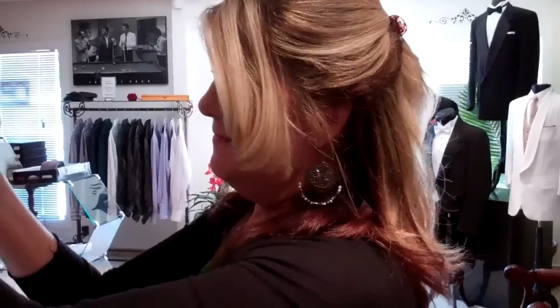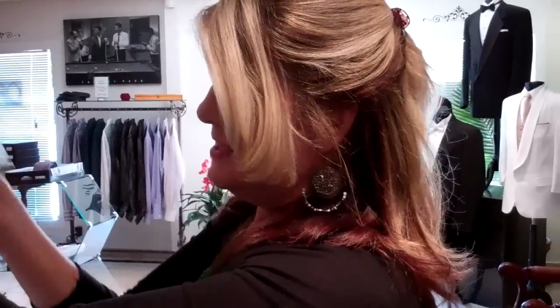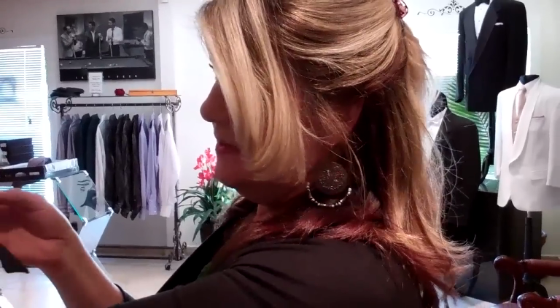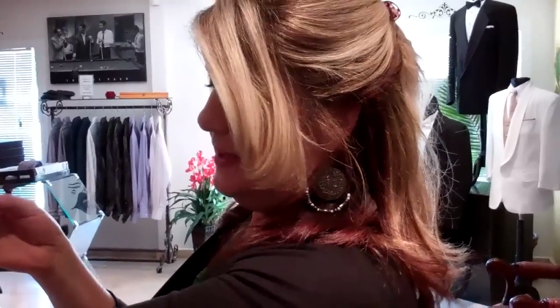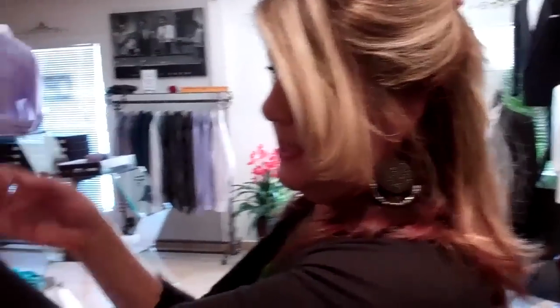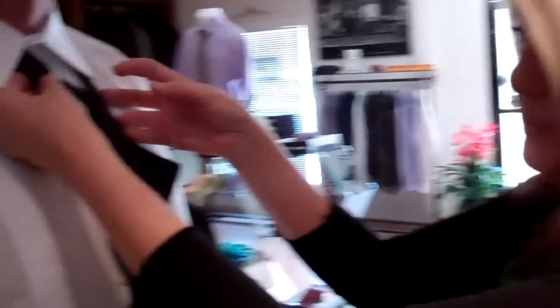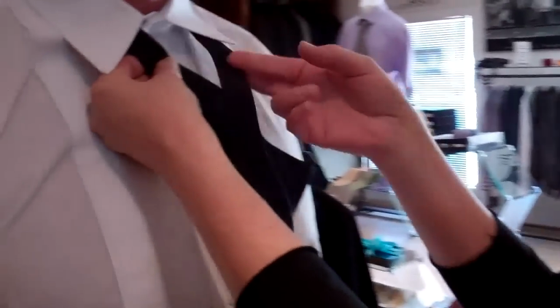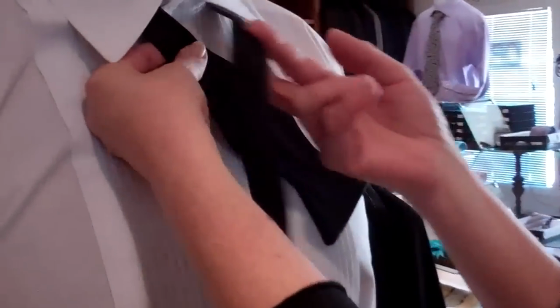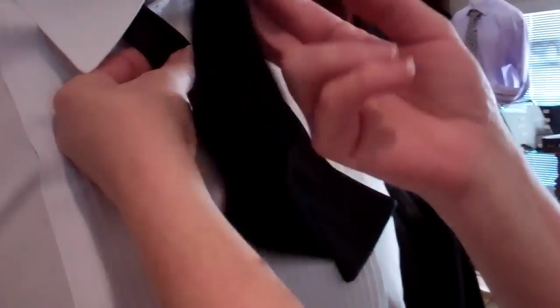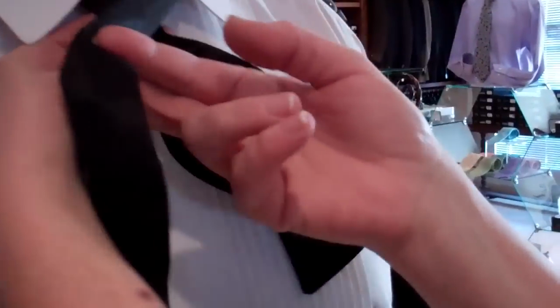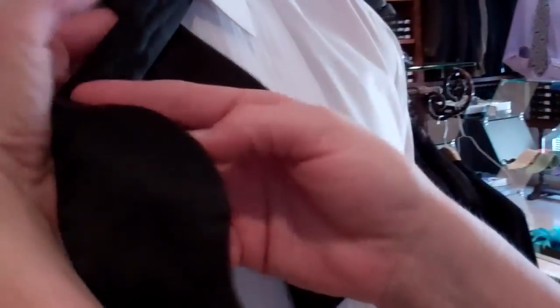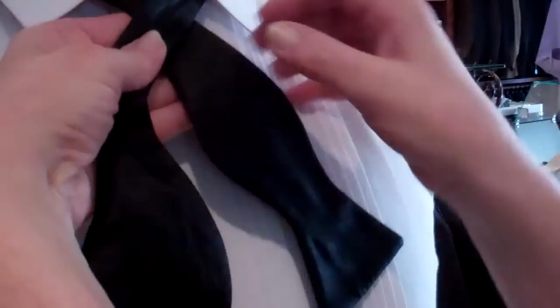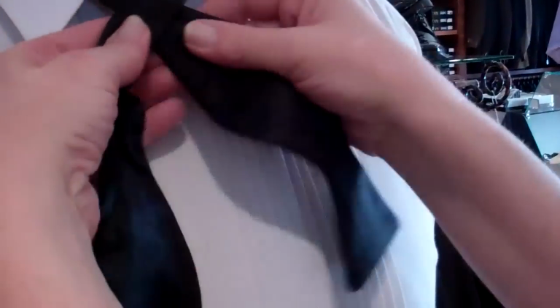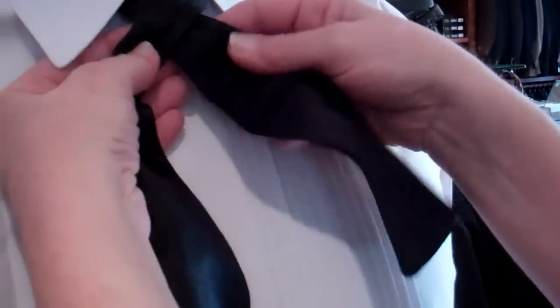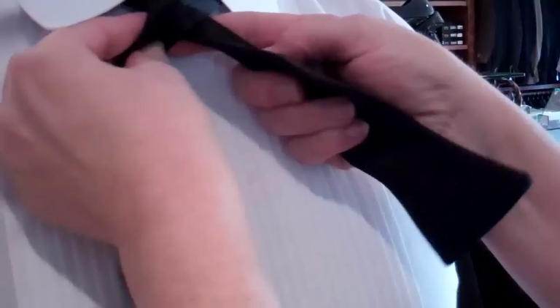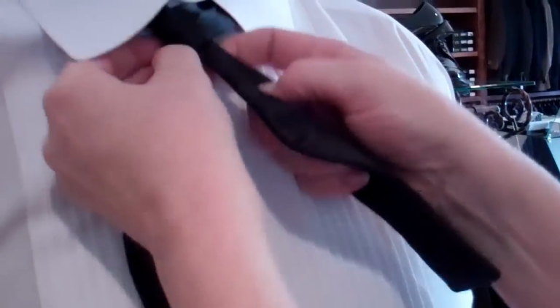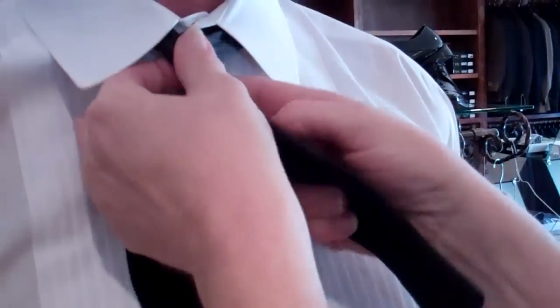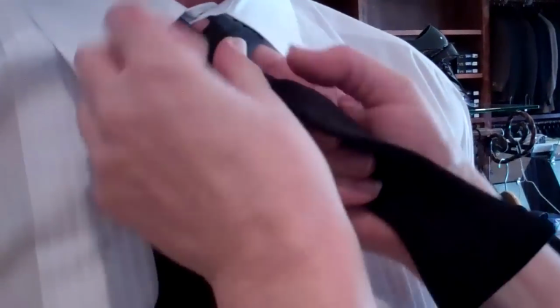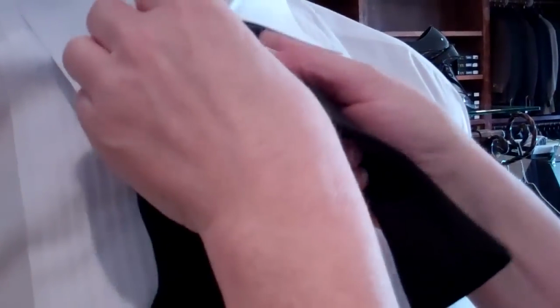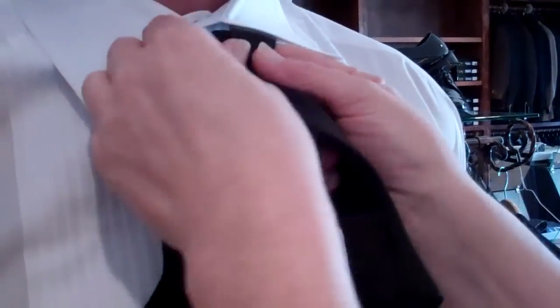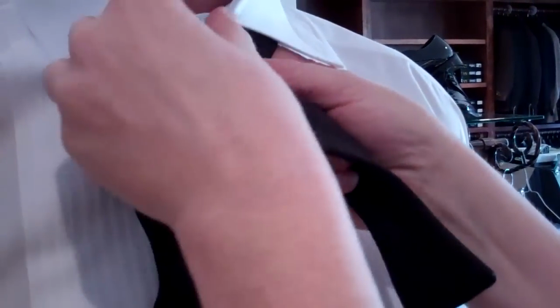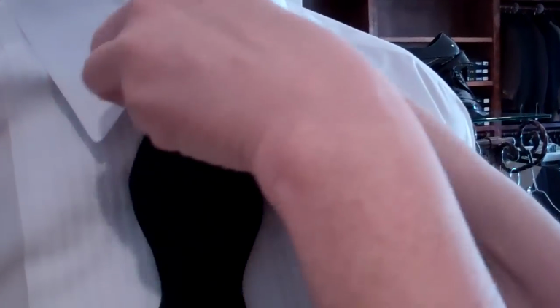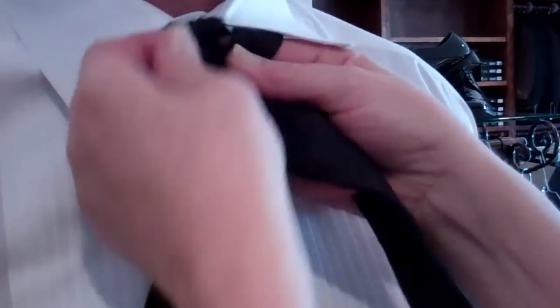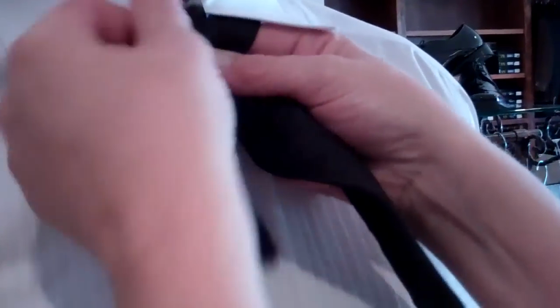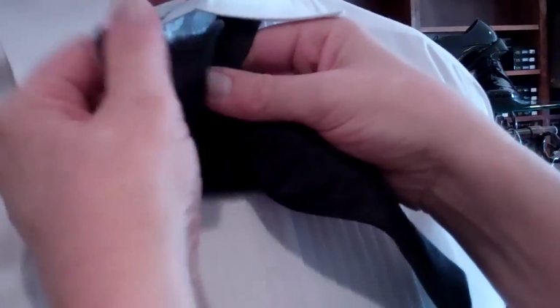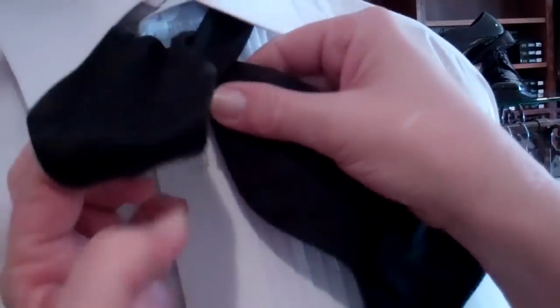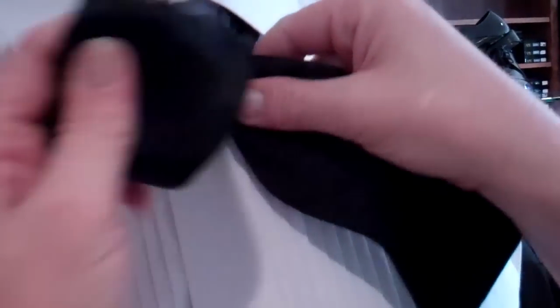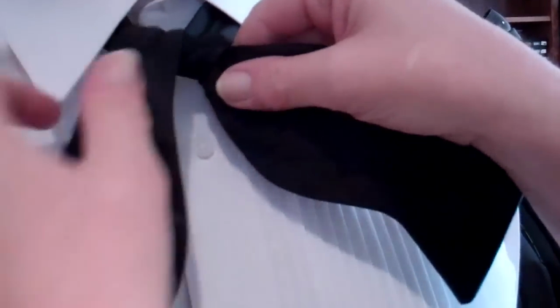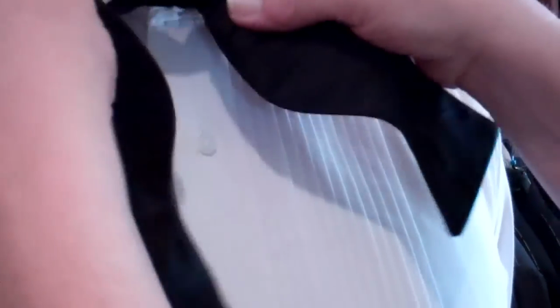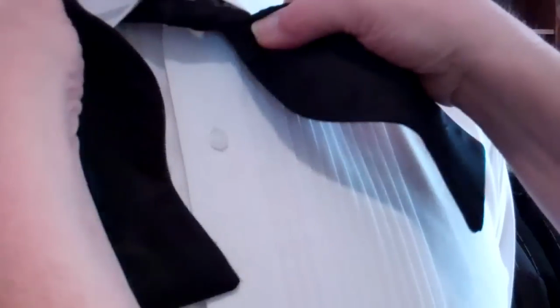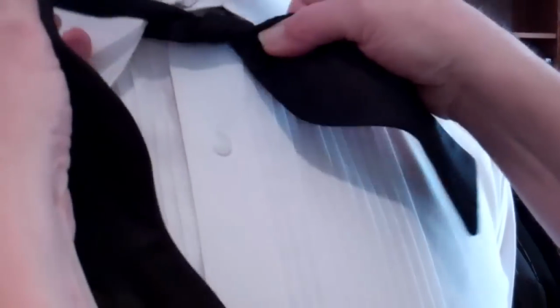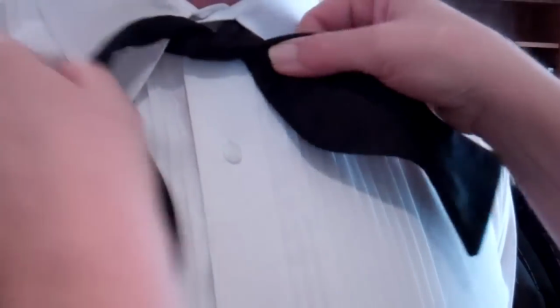Start with this side, one side shorter than the other. Bring this side over, through, form a knot, cinch tight.